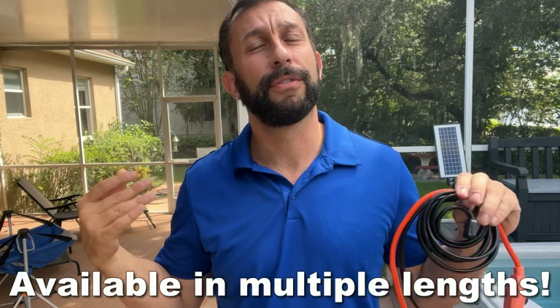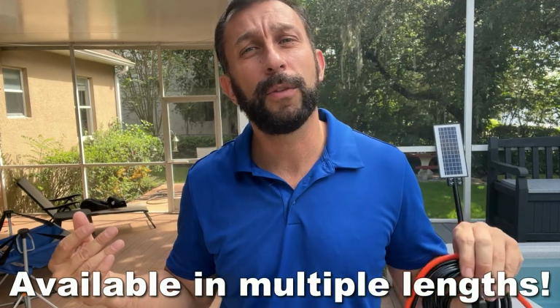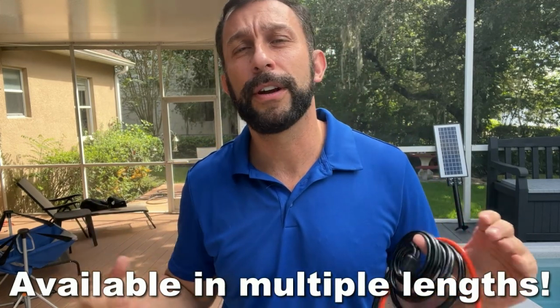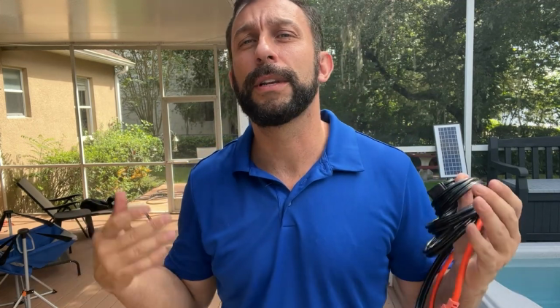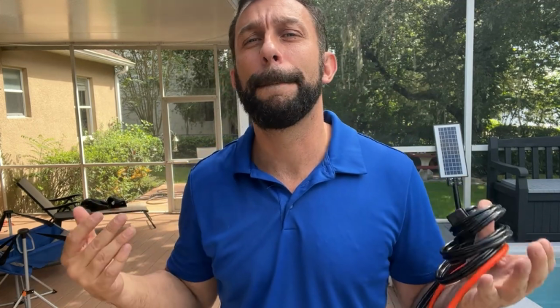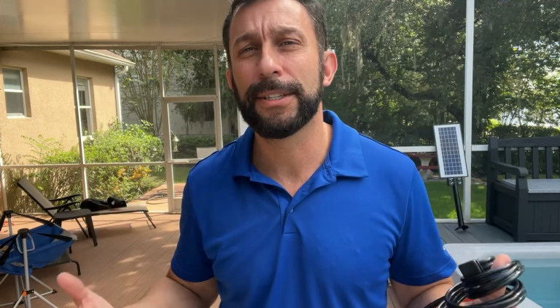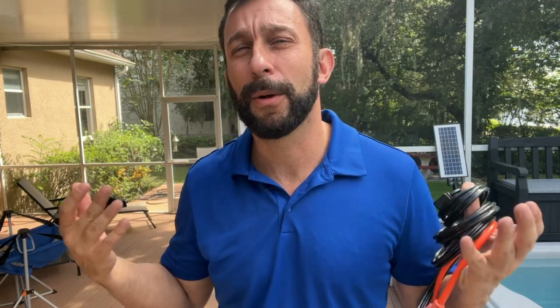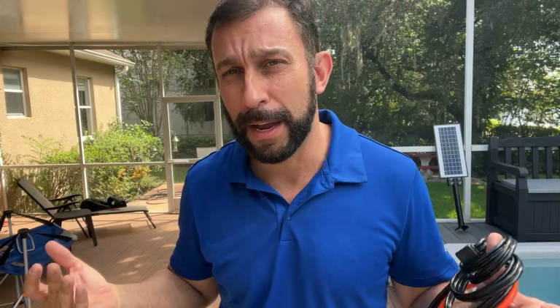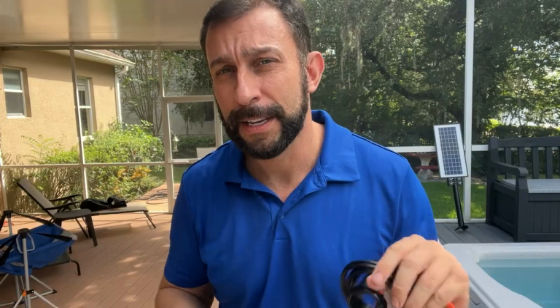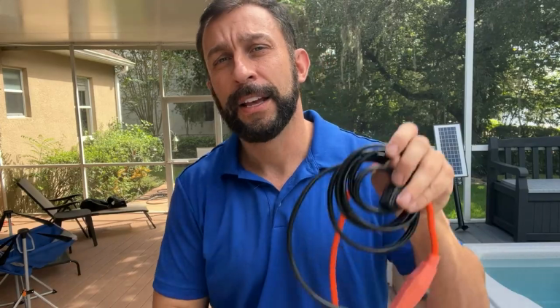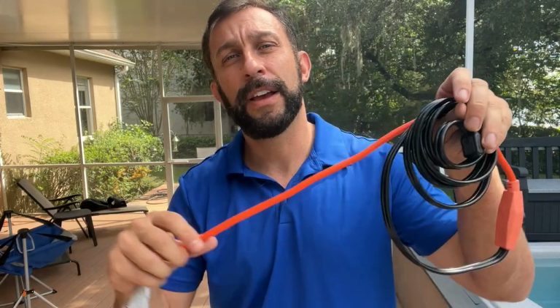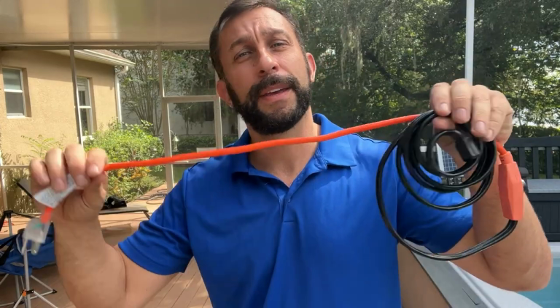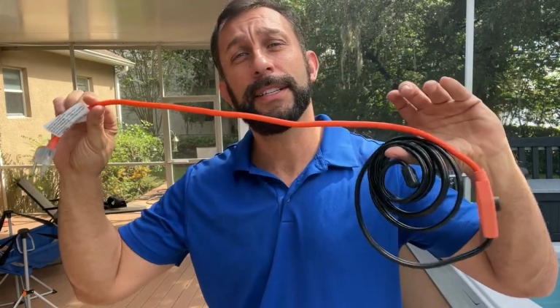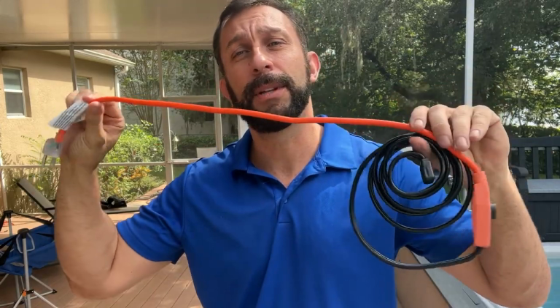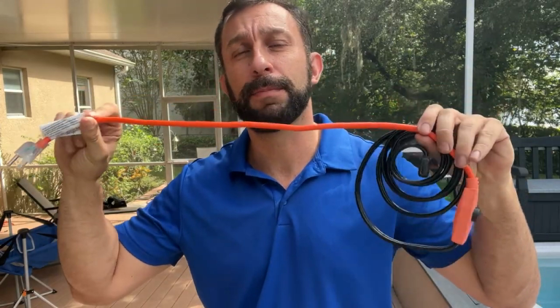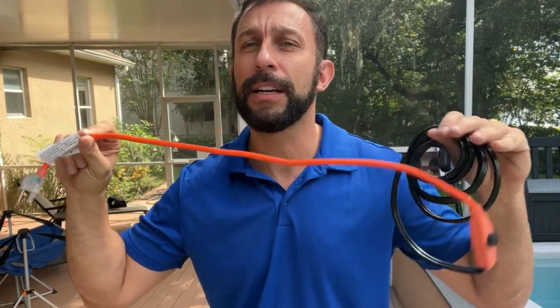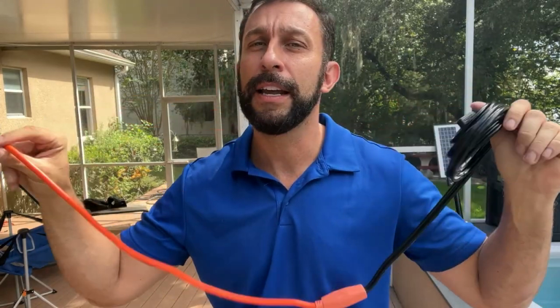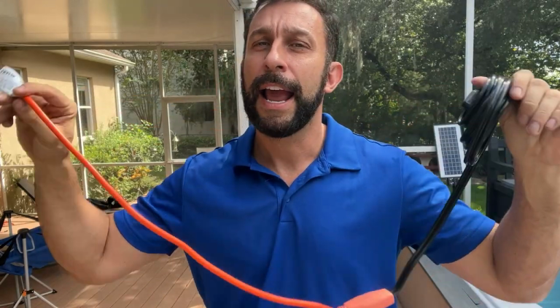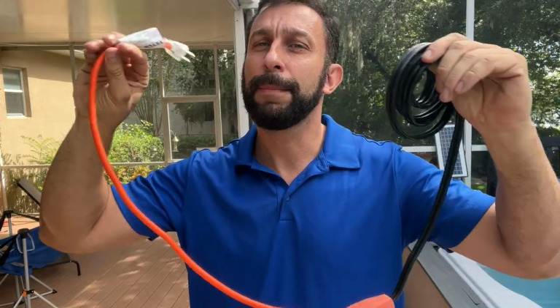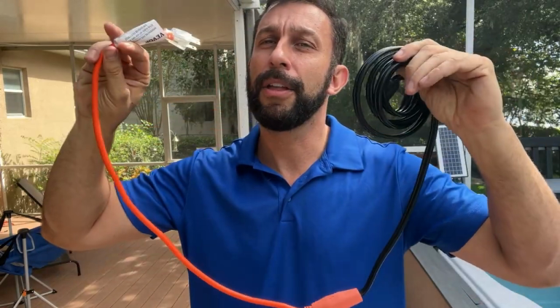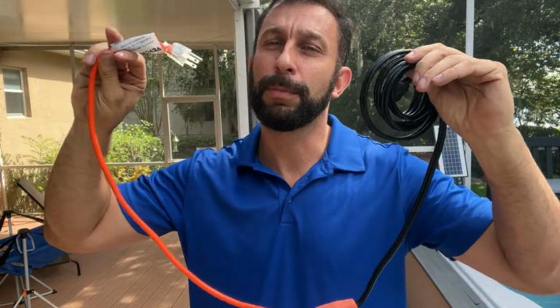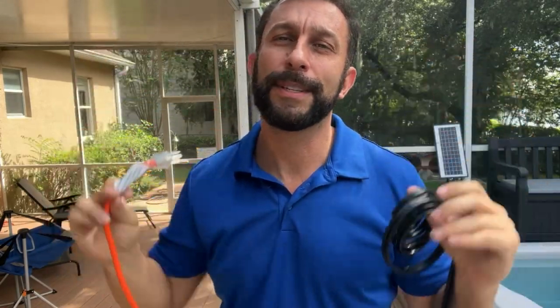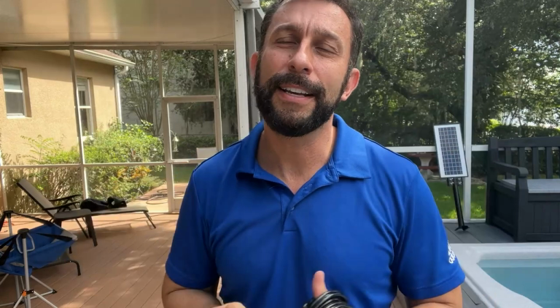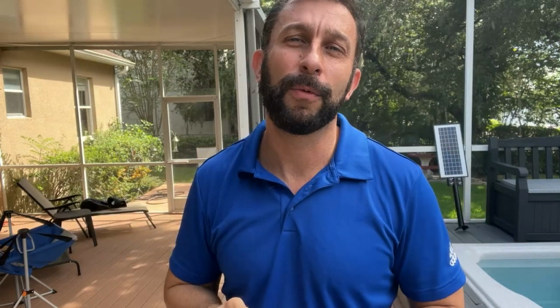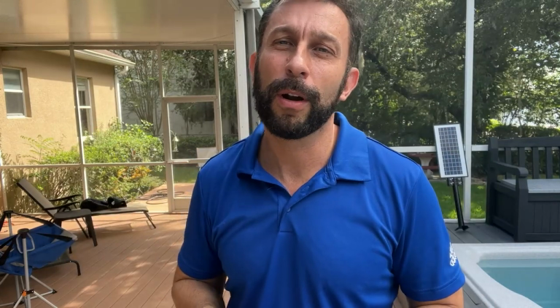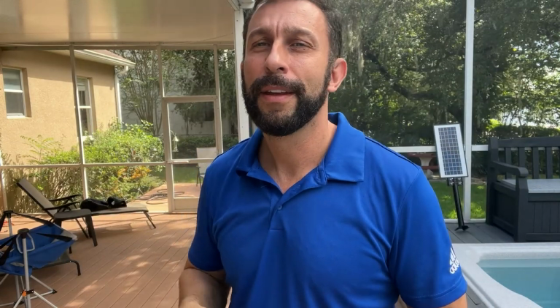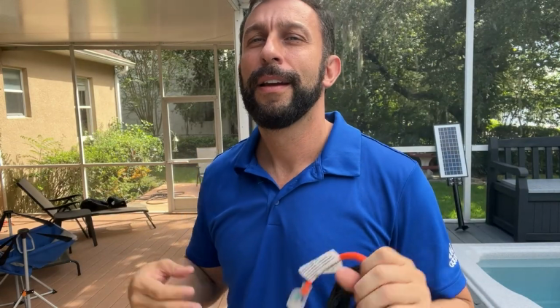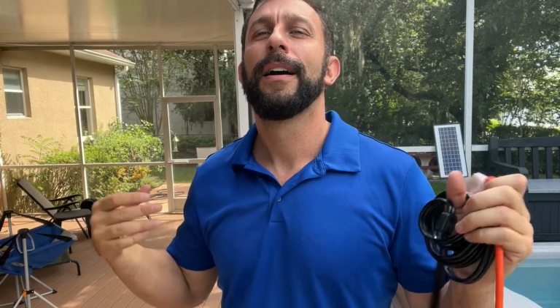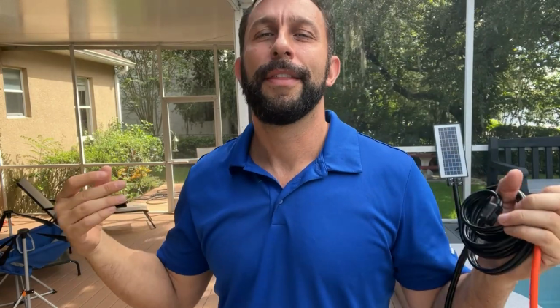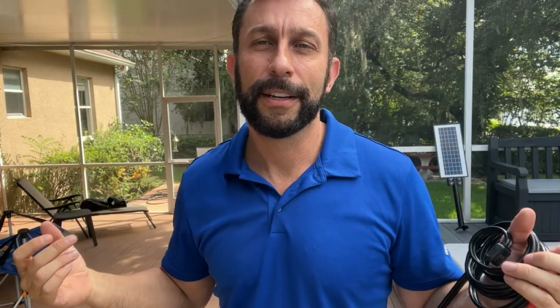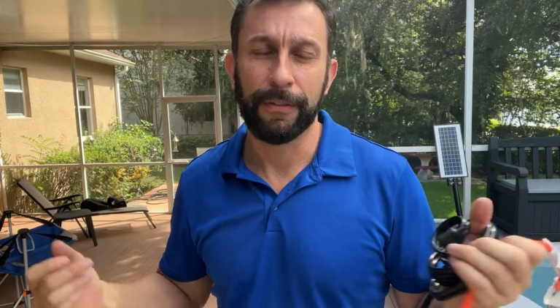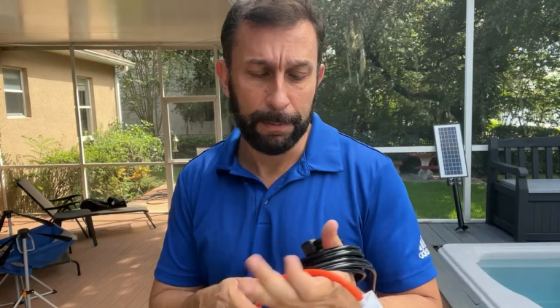That freezing weather is going to bust your pipes — unless you have something just as simple as this plugged in and keeping those pipes nice and warm. That's going to solve your problems.